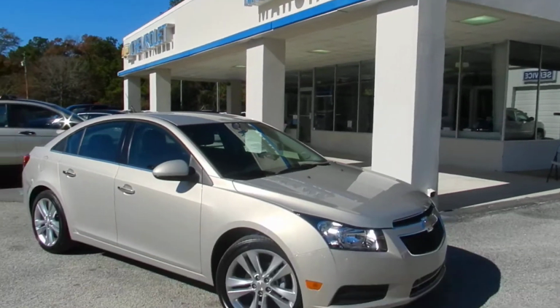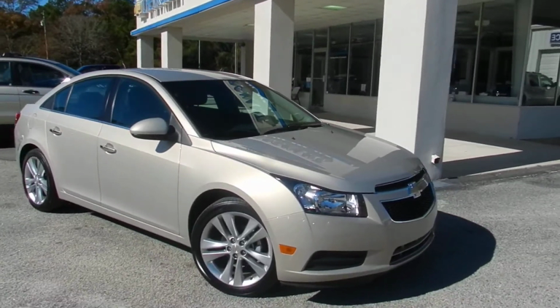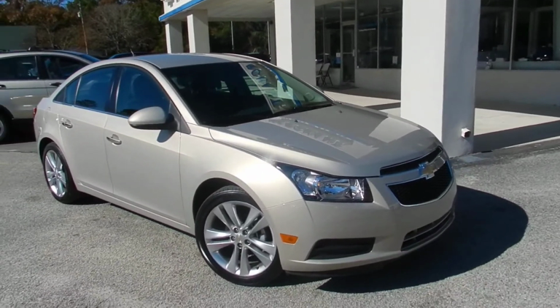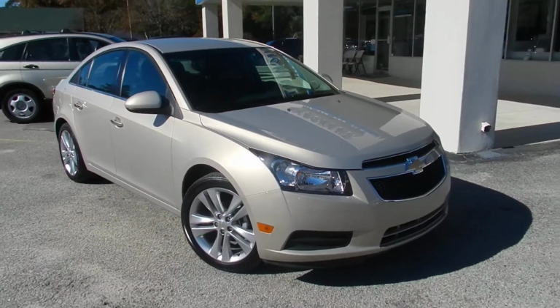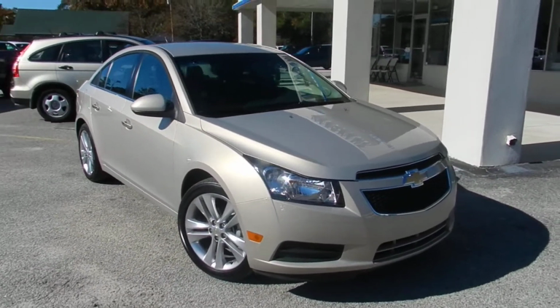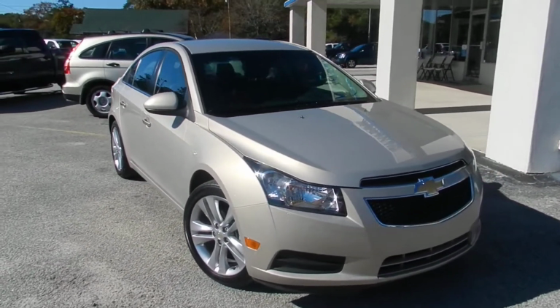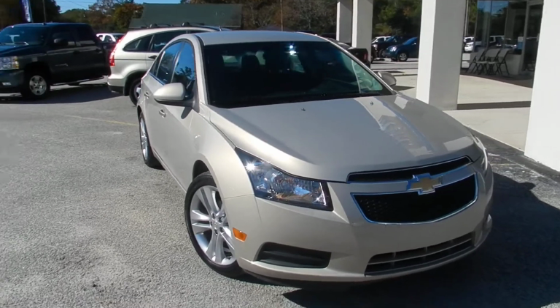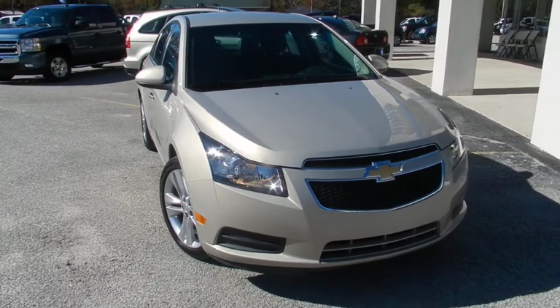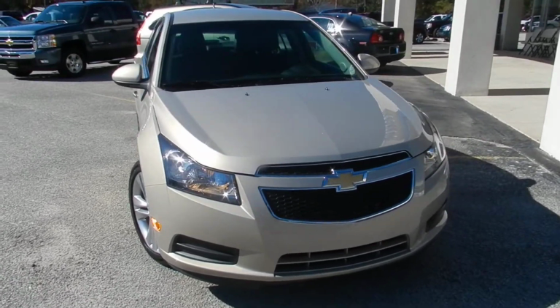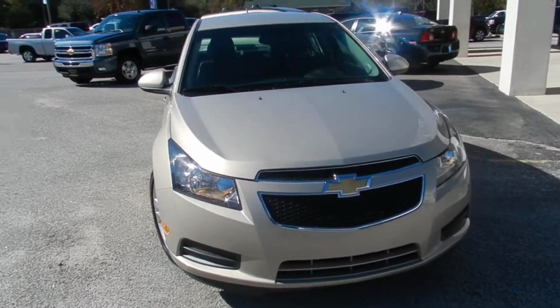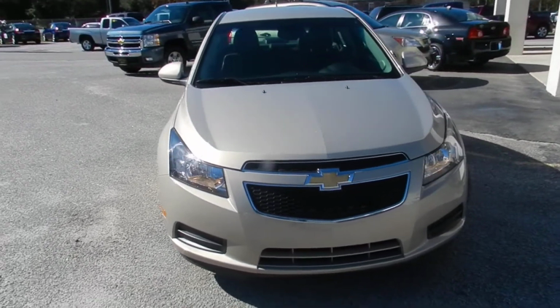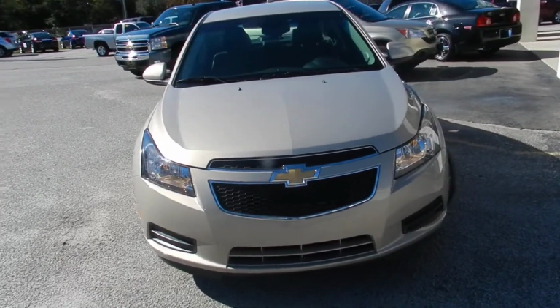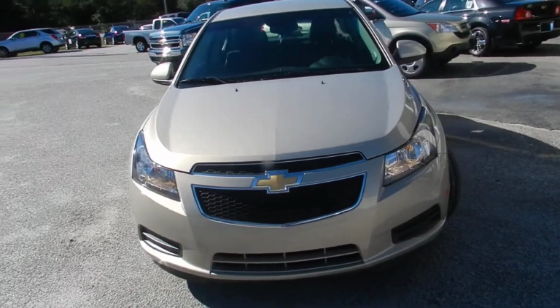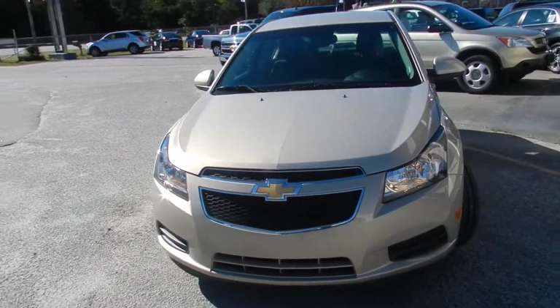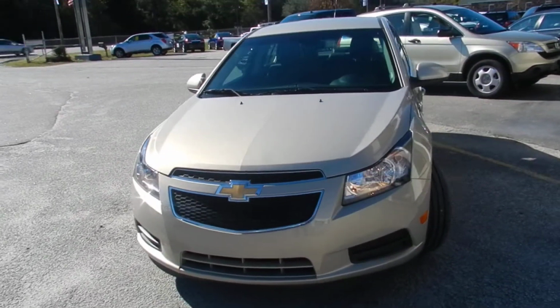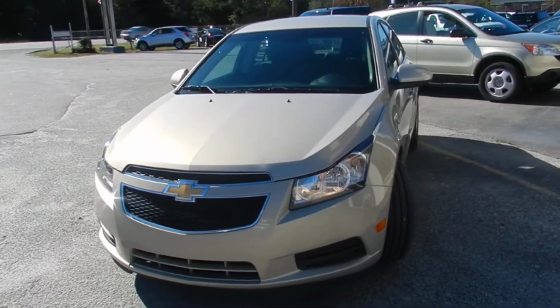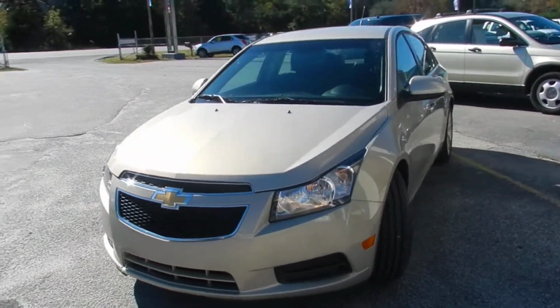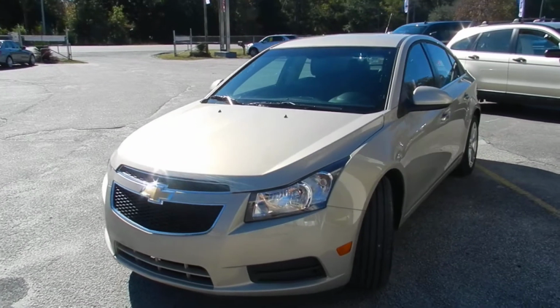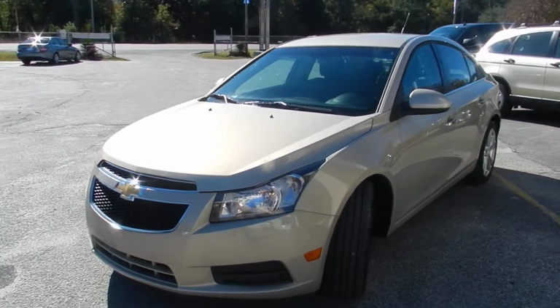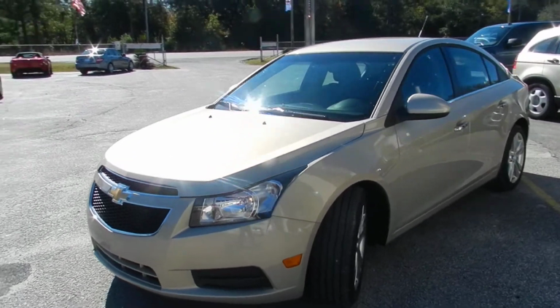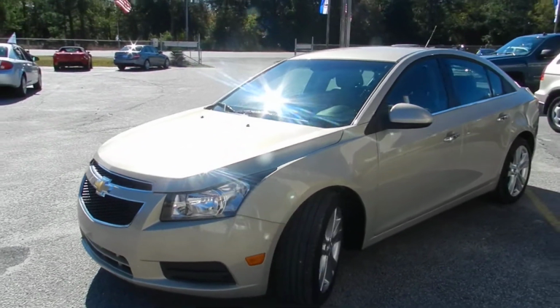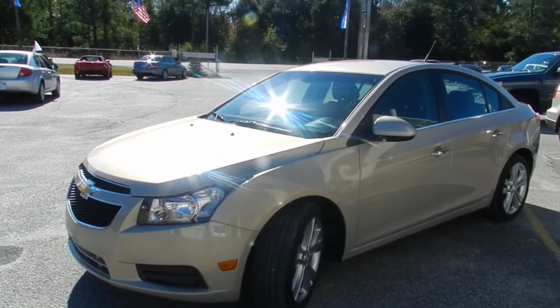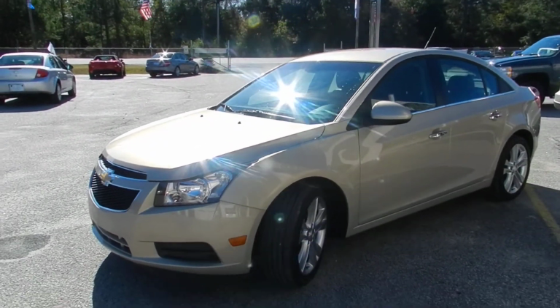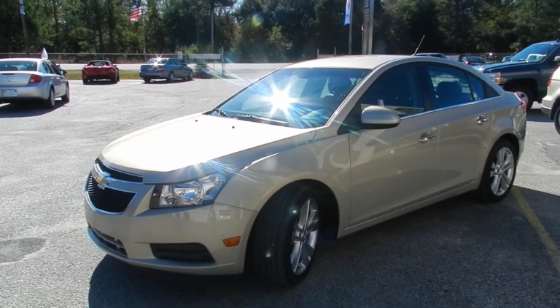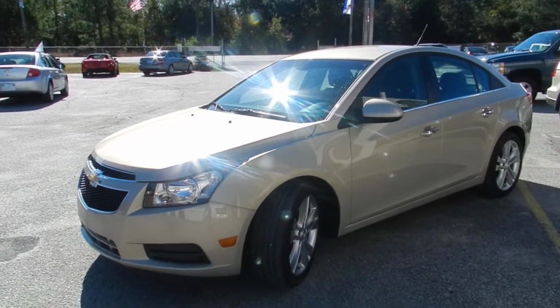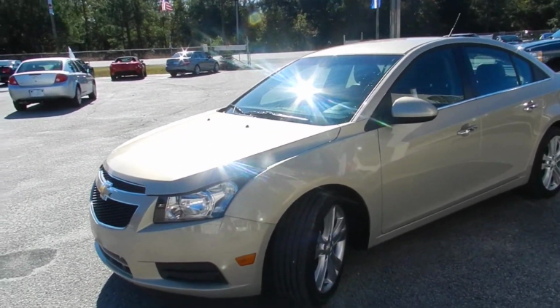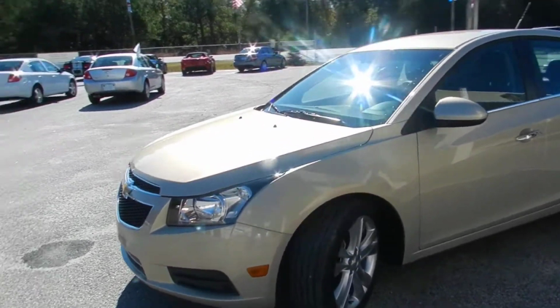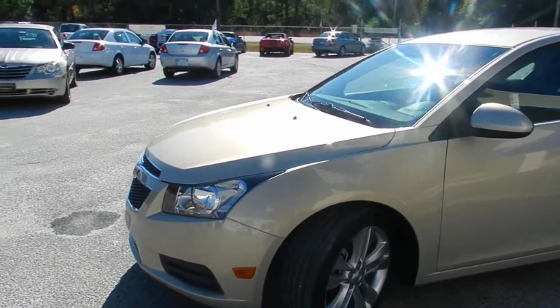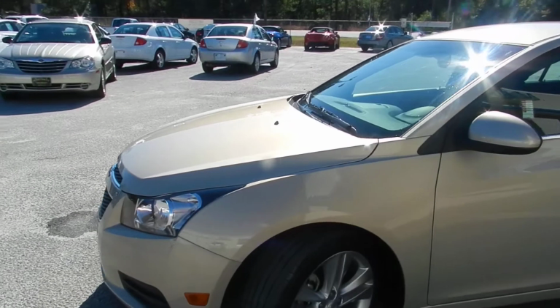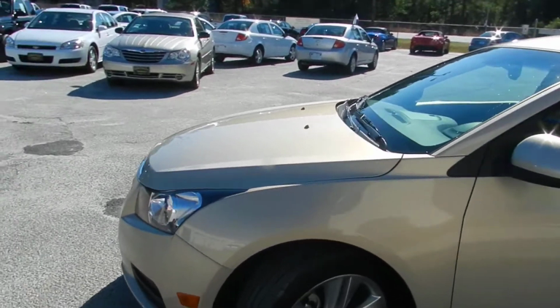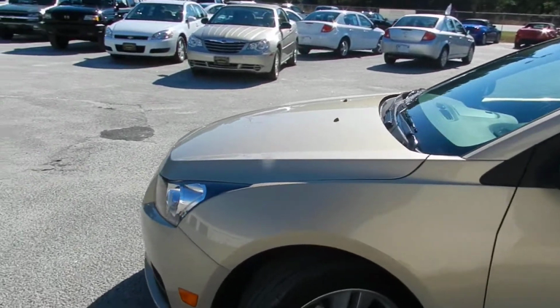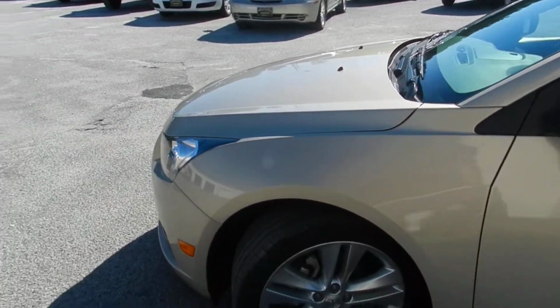Get a good look at her — she's a beautiful car, a nice earth tone color, it's almost like a champagne. A really good color for down here in the south; keeps the car cooler in those hot summer temperatures that we get.